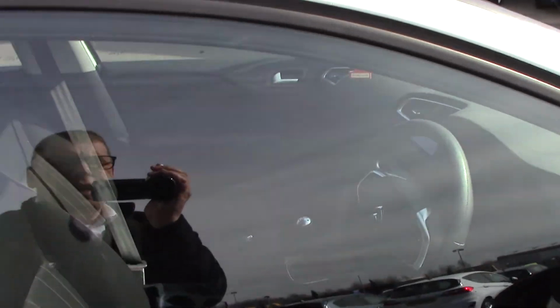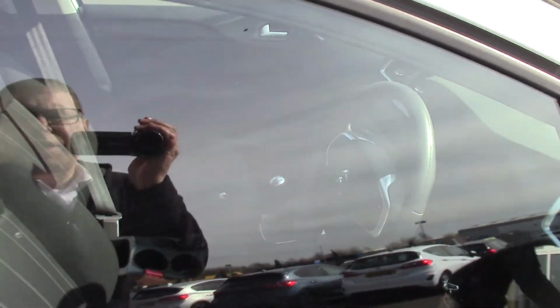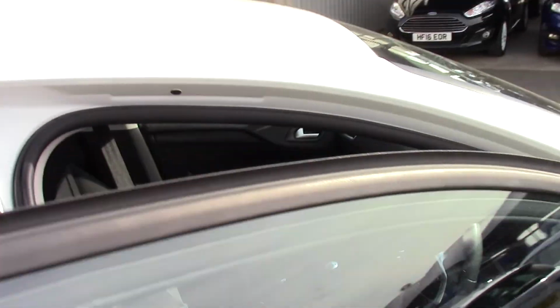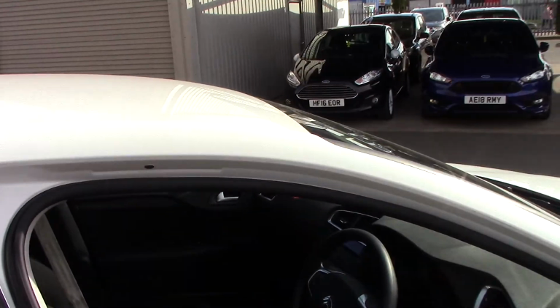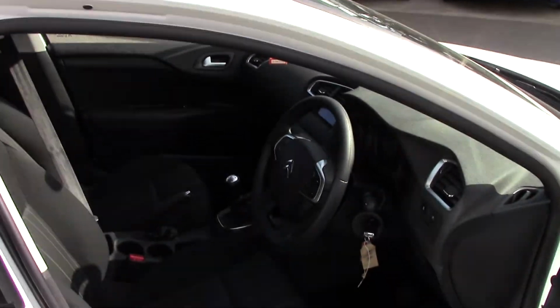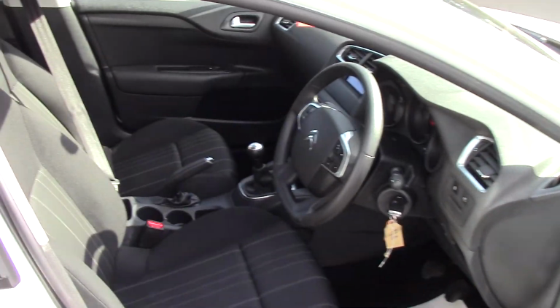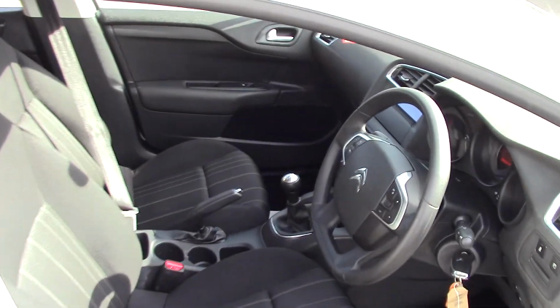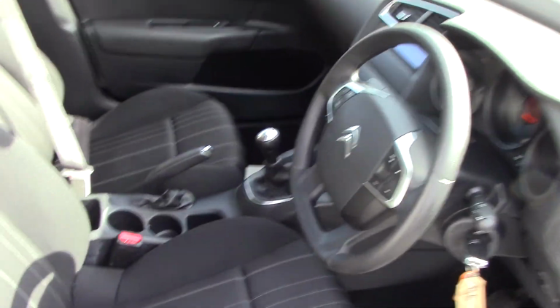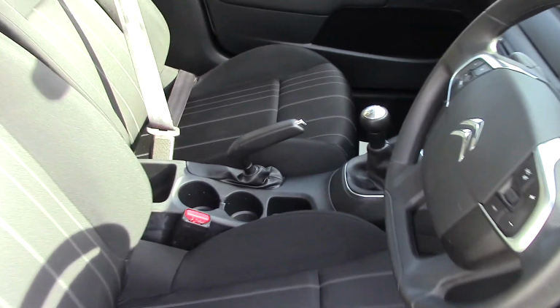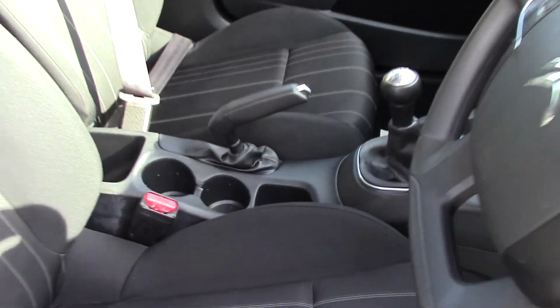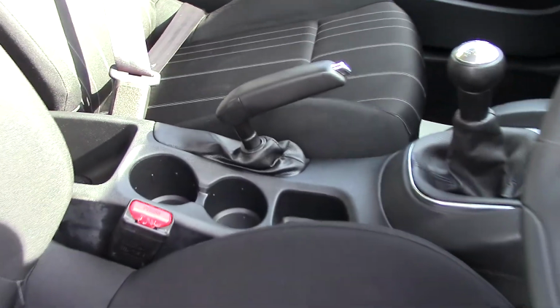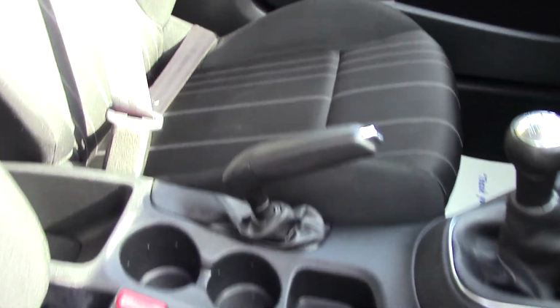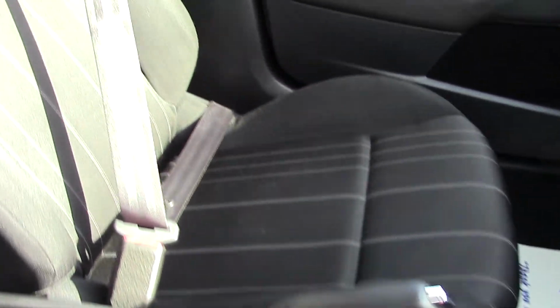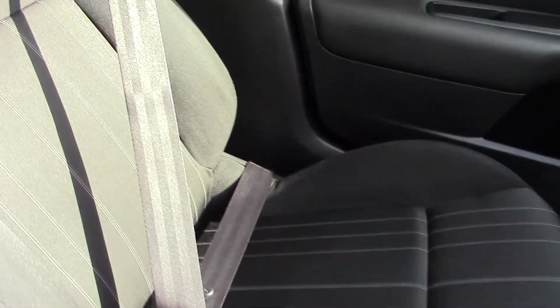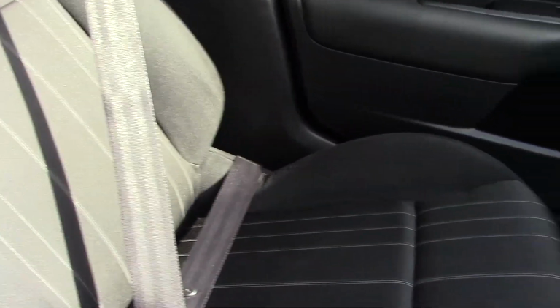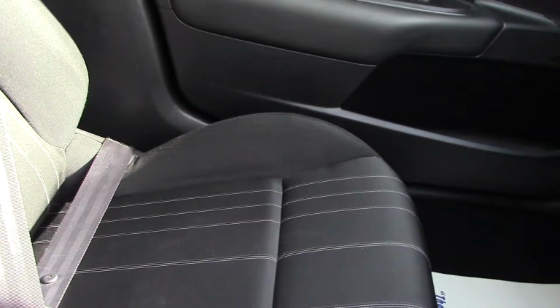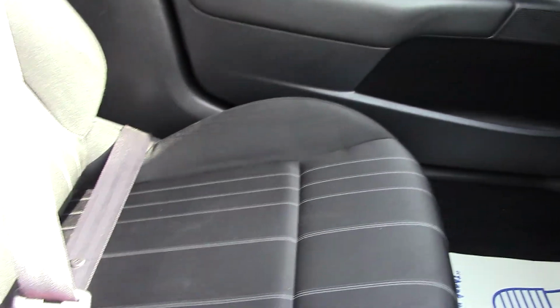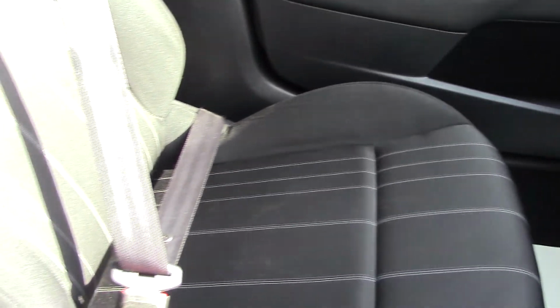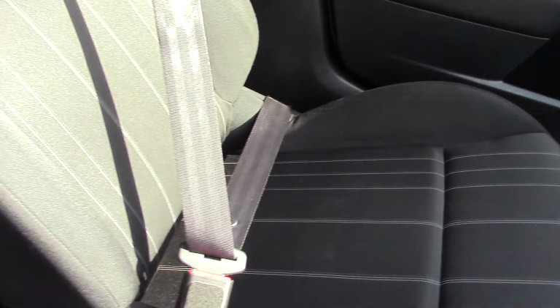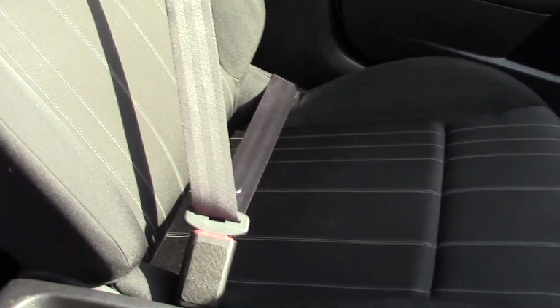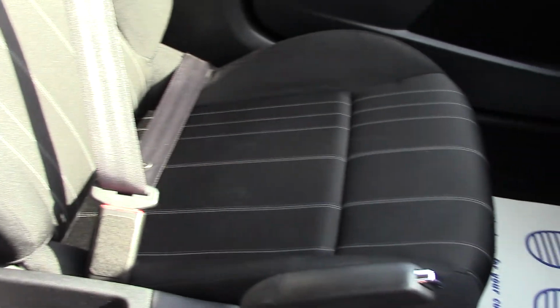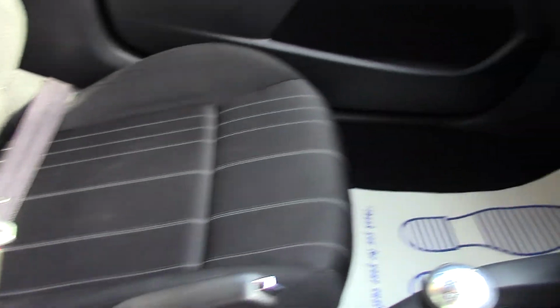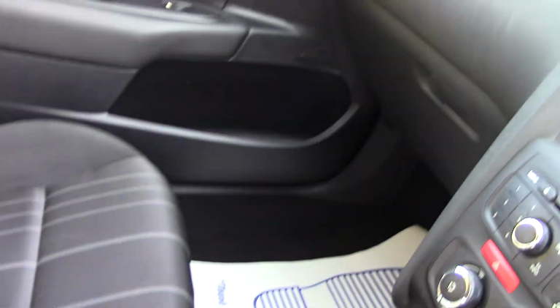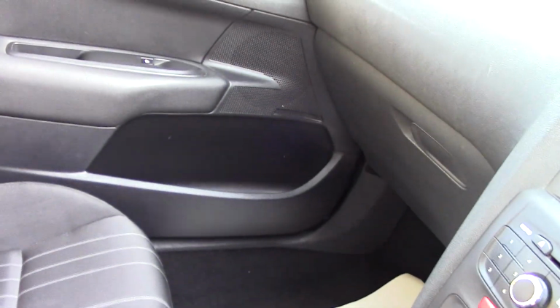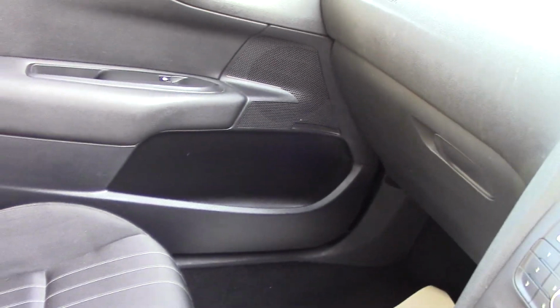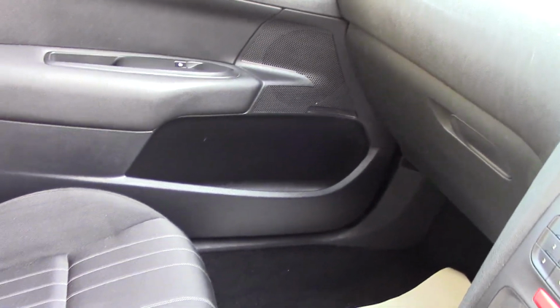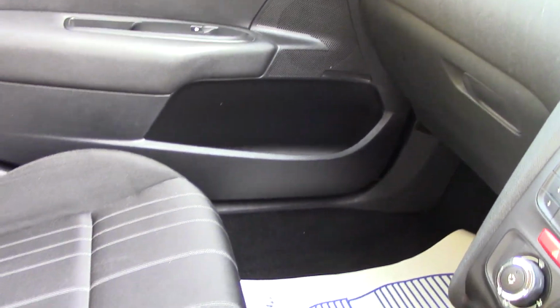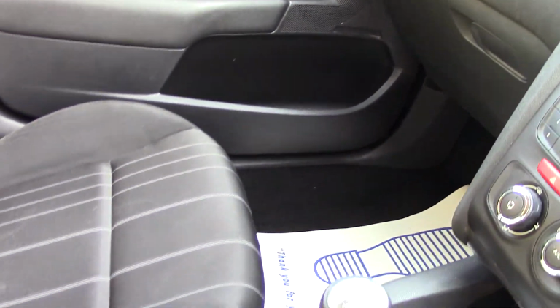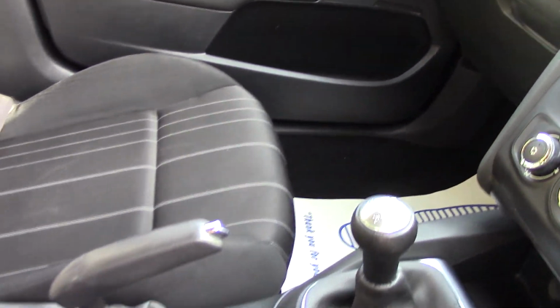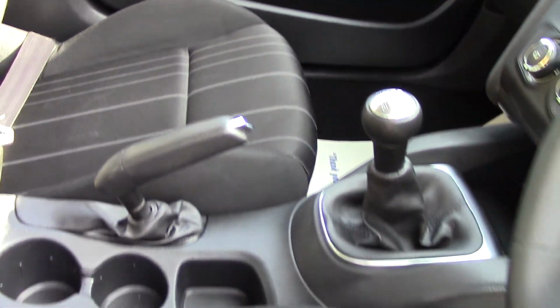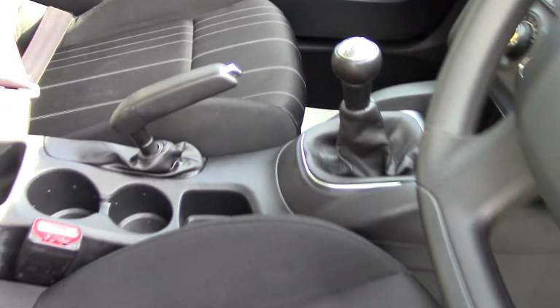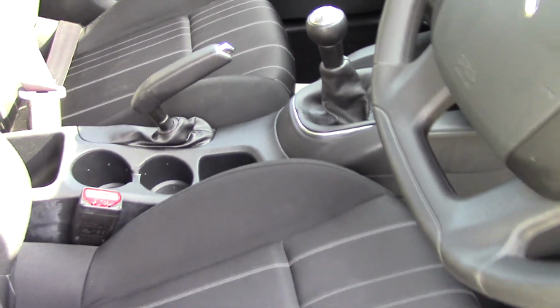Likewise into the front of the car and it's the same story with the seats here — no damage to the seats, or indeed the door panels, or indeed the carpets.